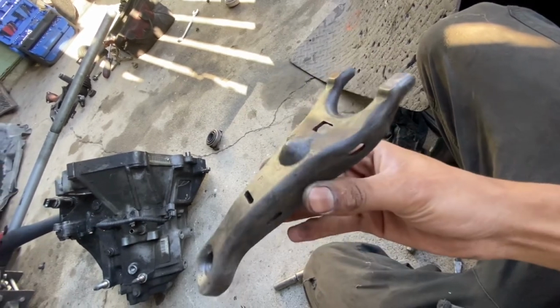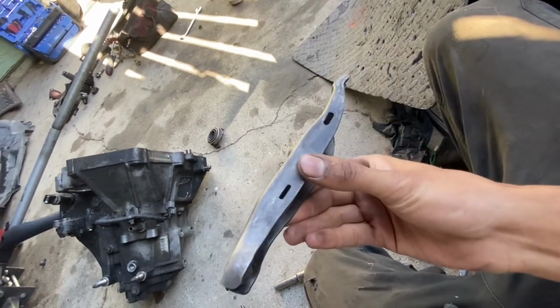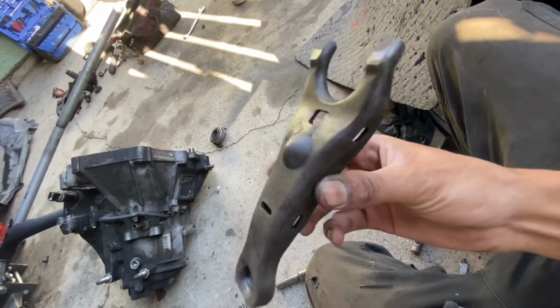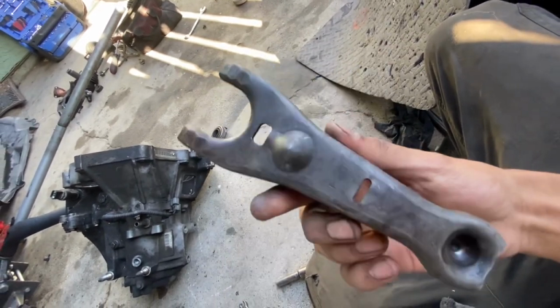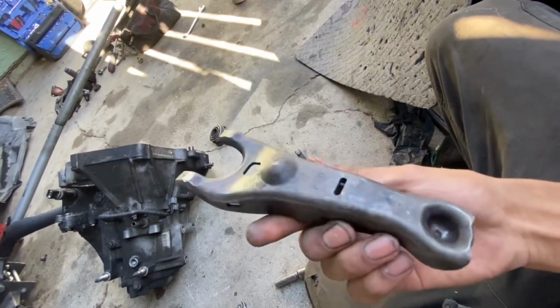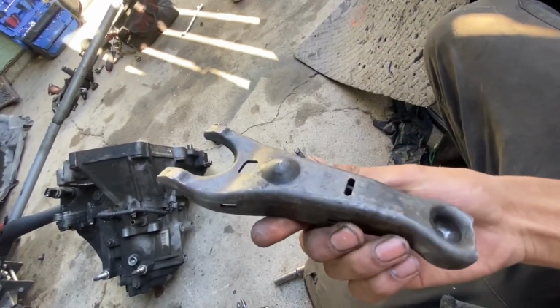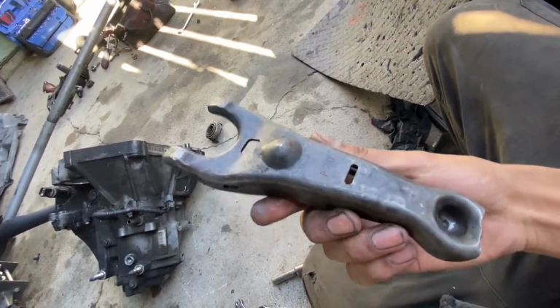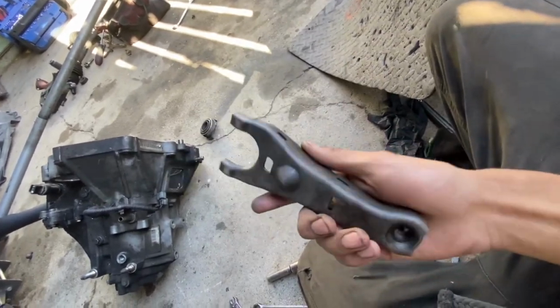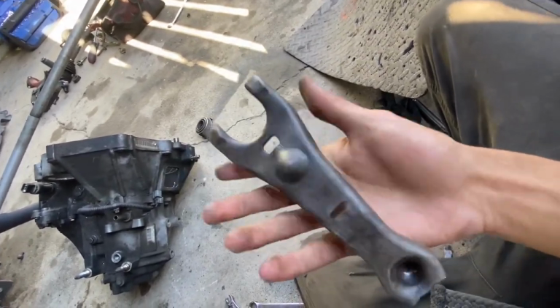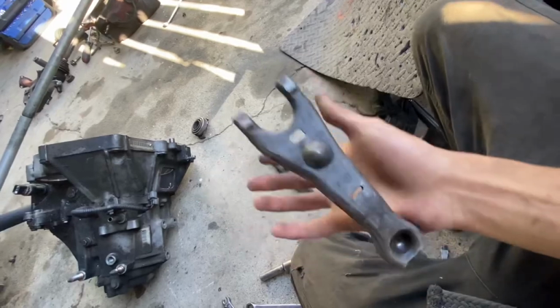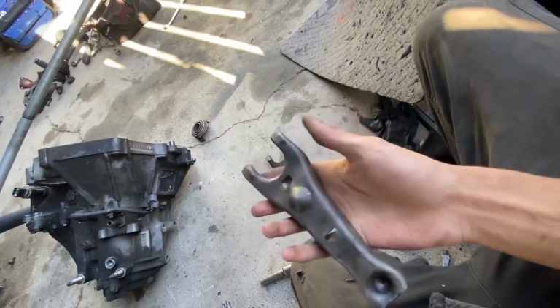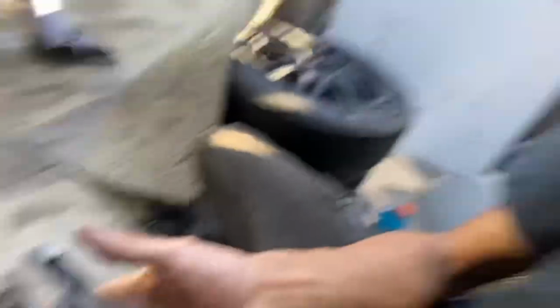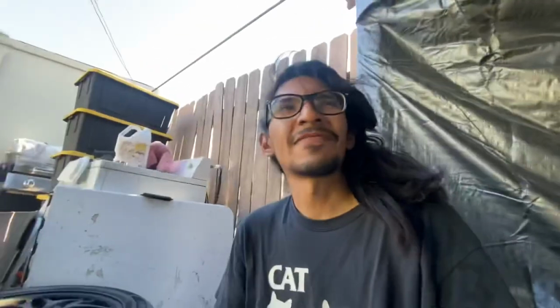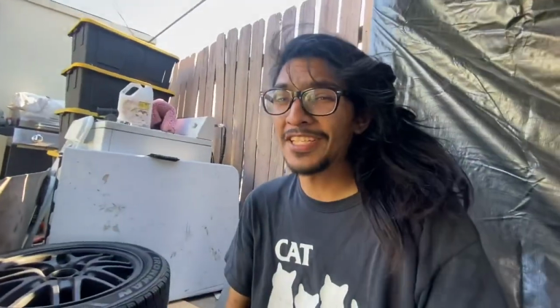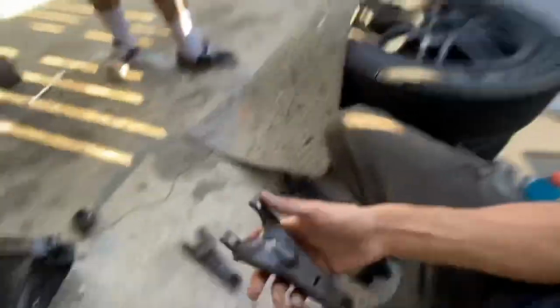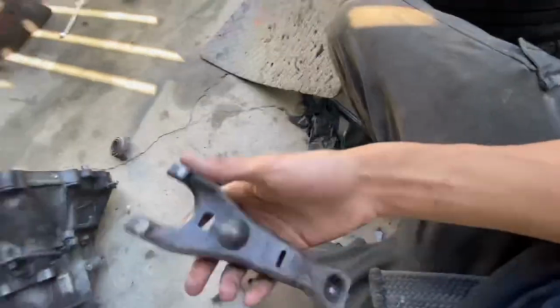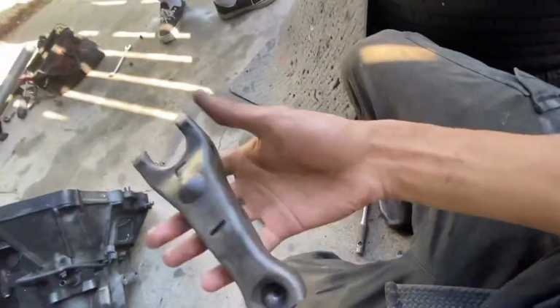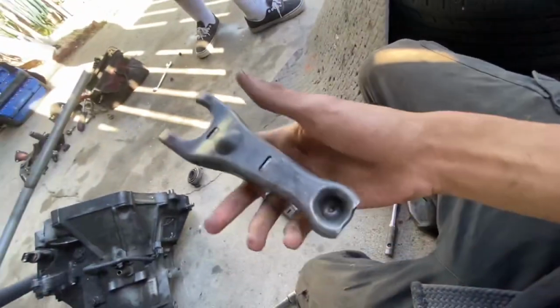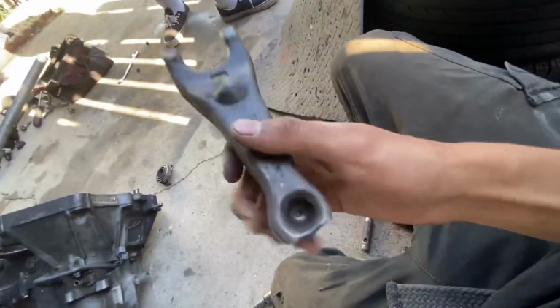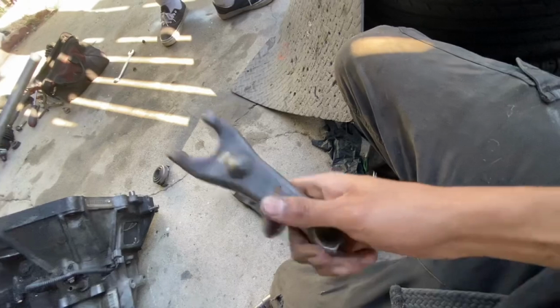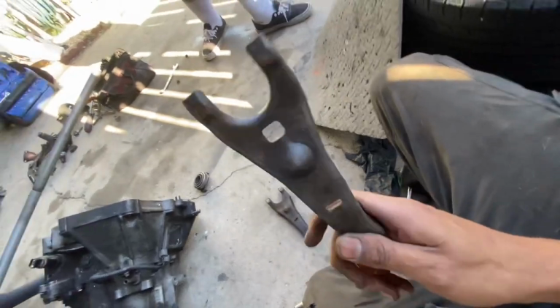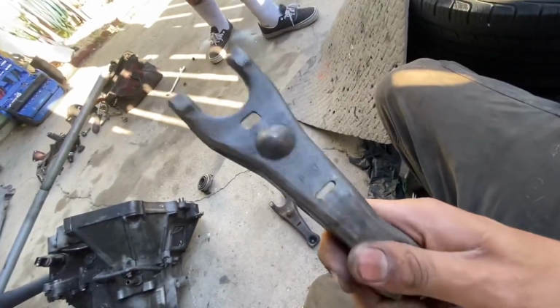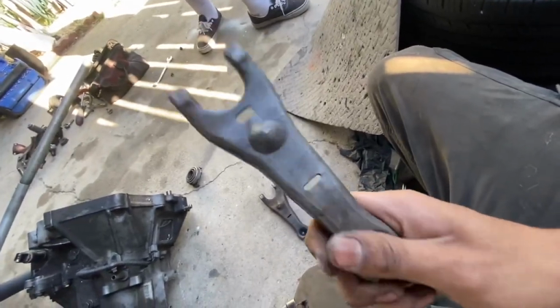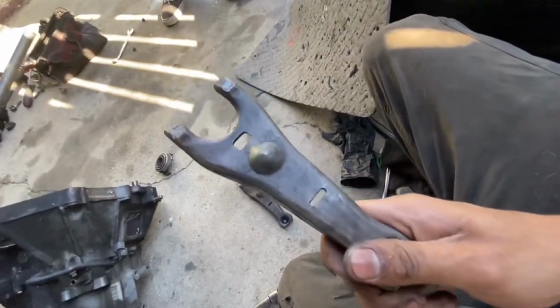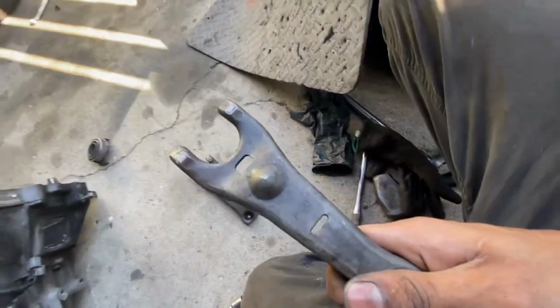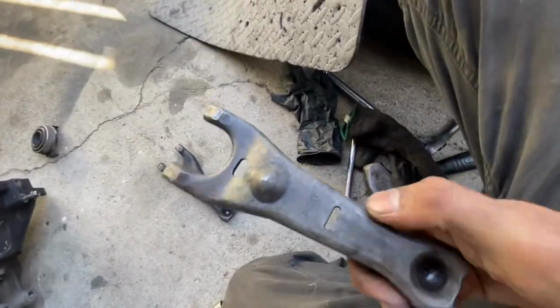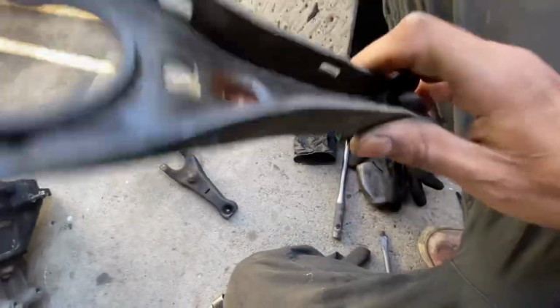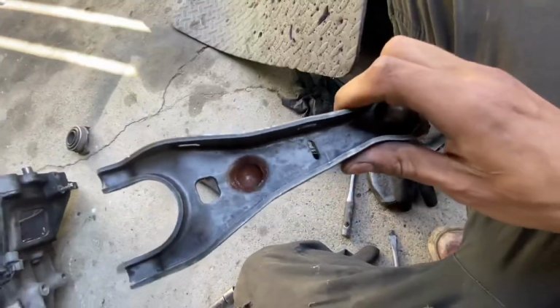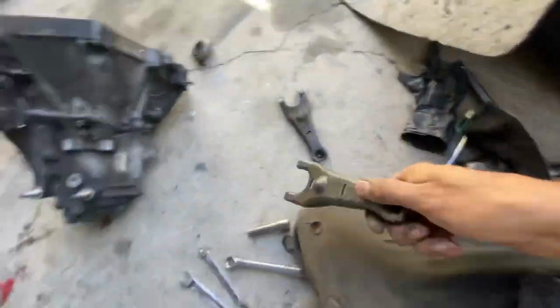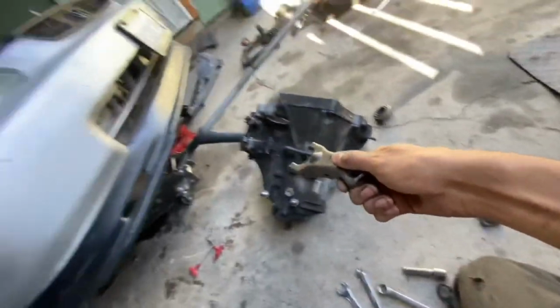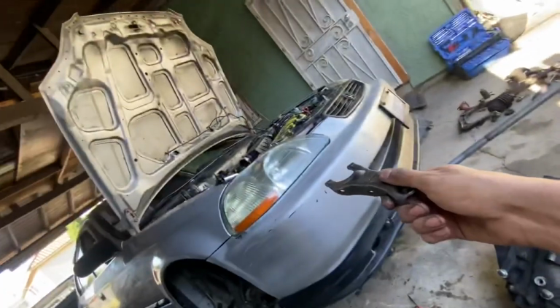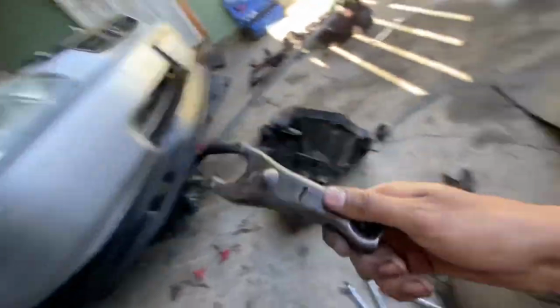So if you have a D-series from 92 to 05, it's the same clutch fork. This one is from my D17, from my EM2 — my first car was an EM2 and I manual swapped it. This is the clutch fork I was running. The EM2 blew up like three times and I'm pretty much done with it — don't plan to ever put a D17 back in. So this clutch fork is going into the EK.